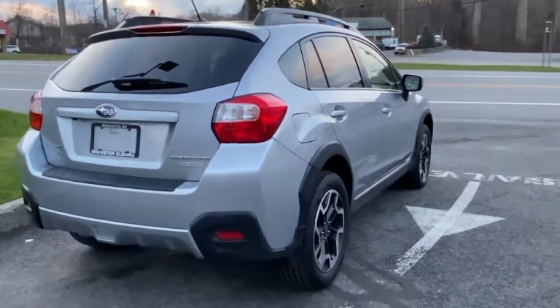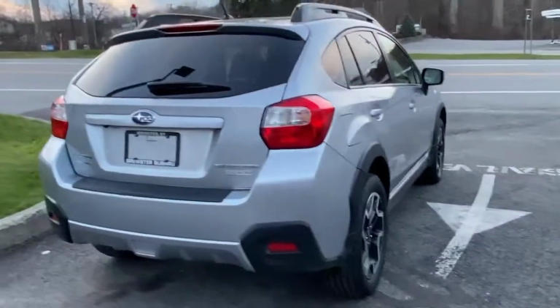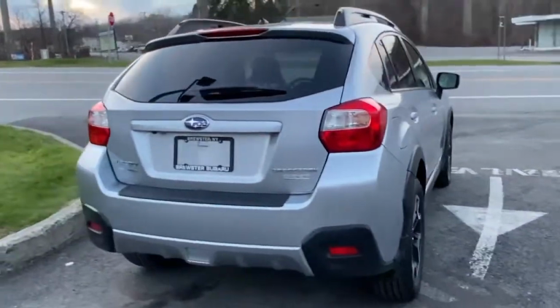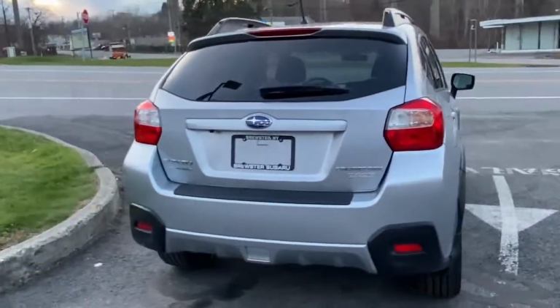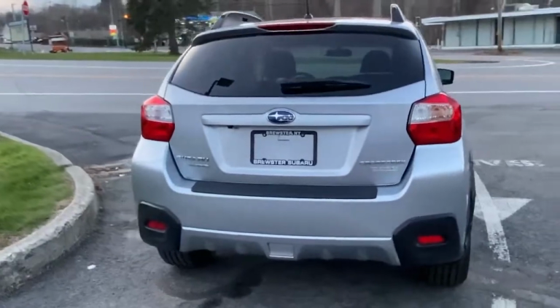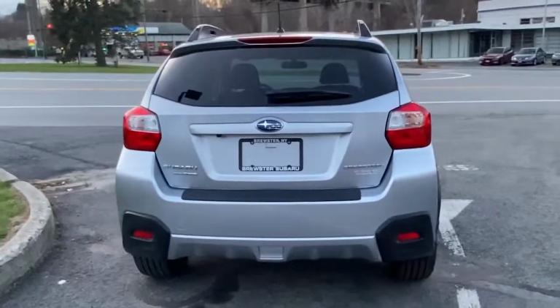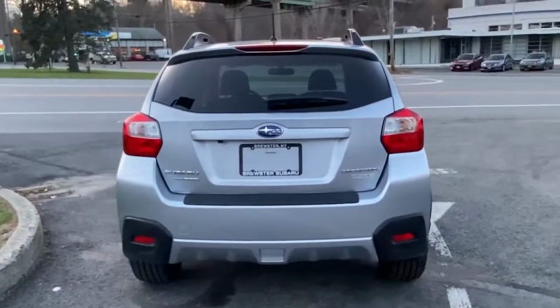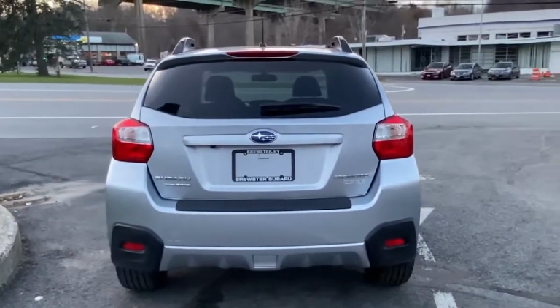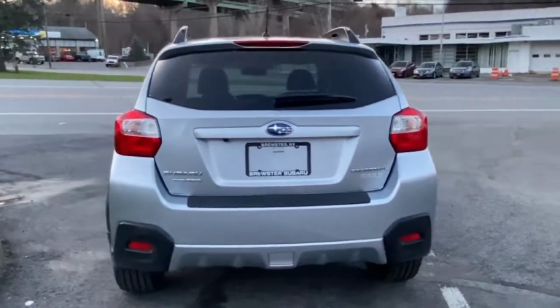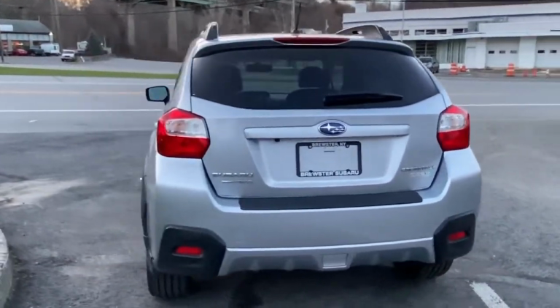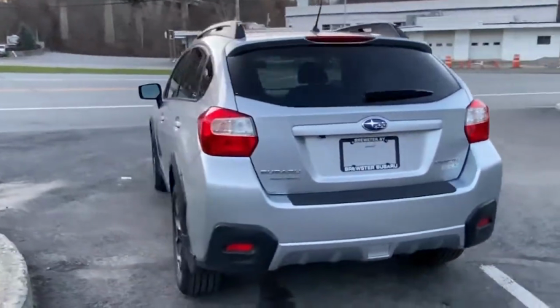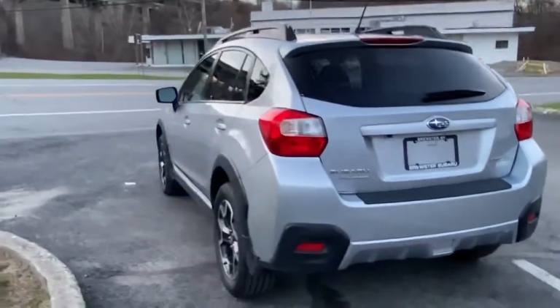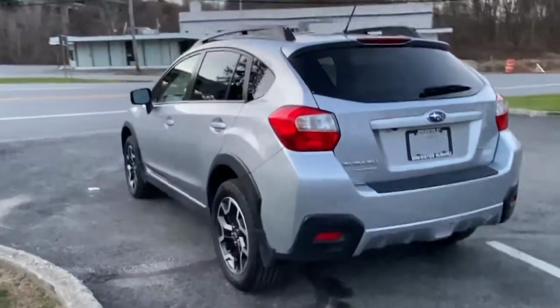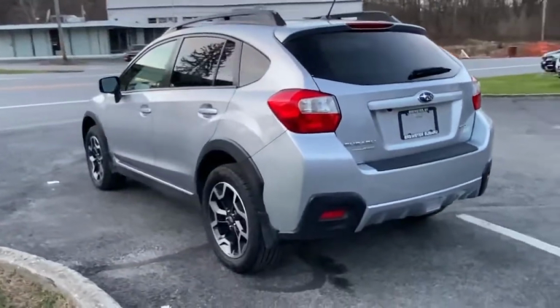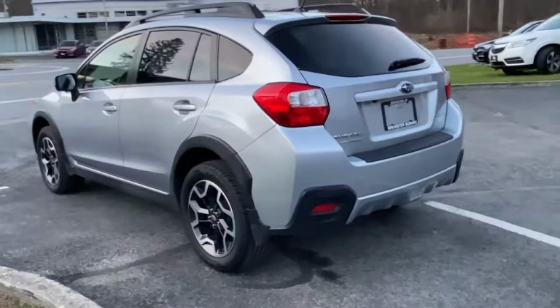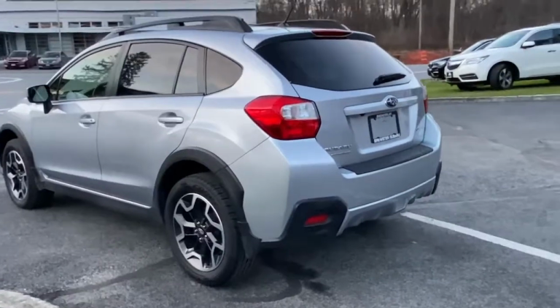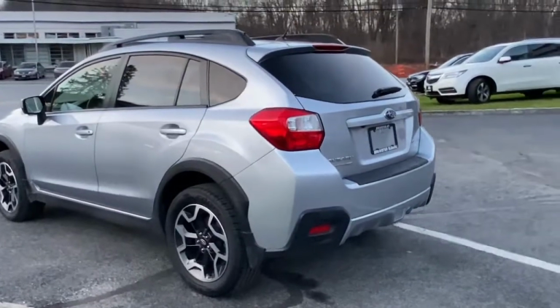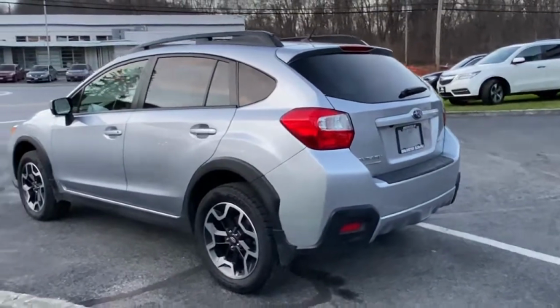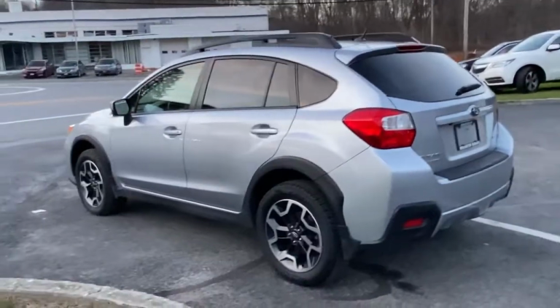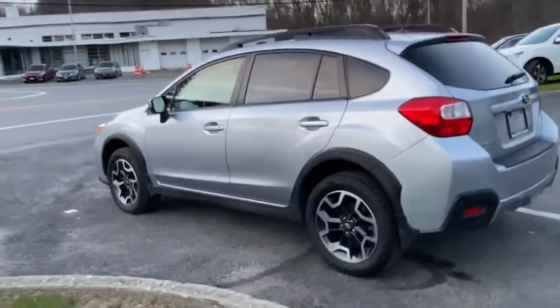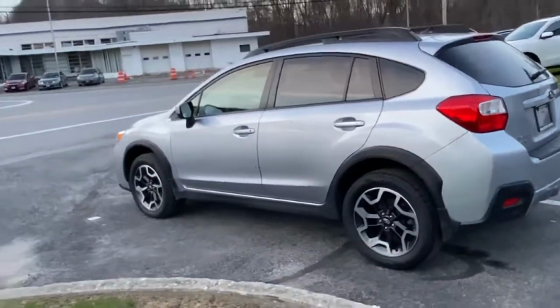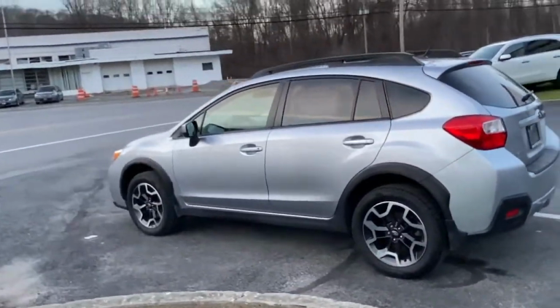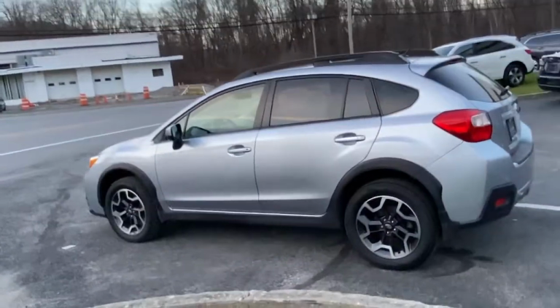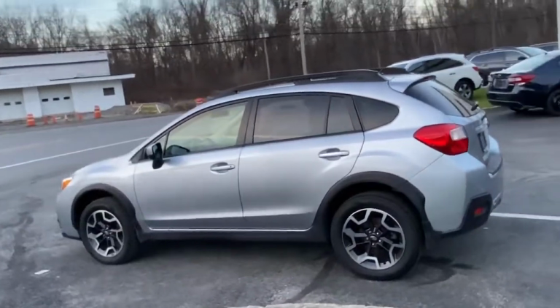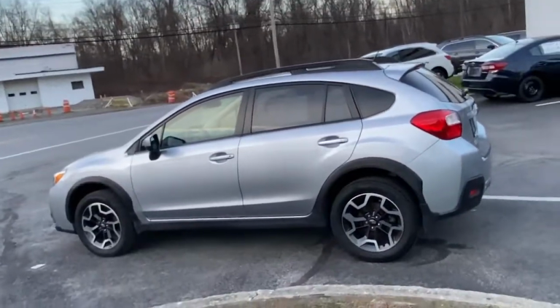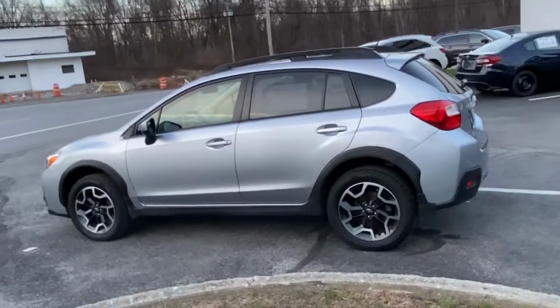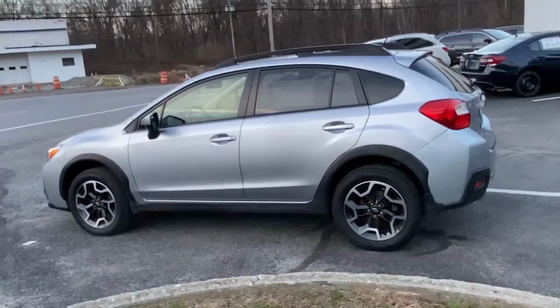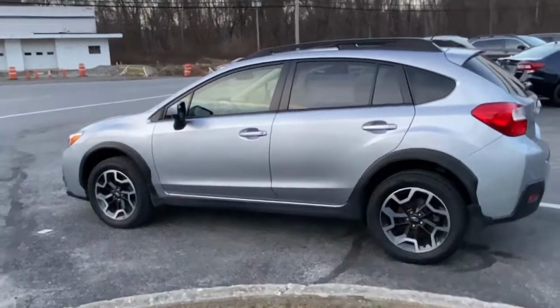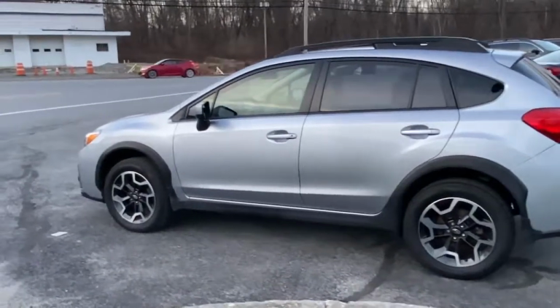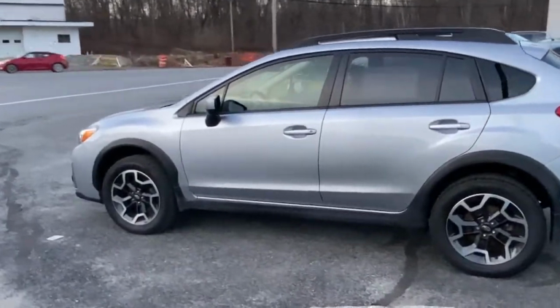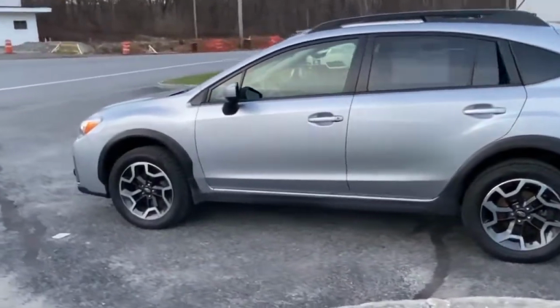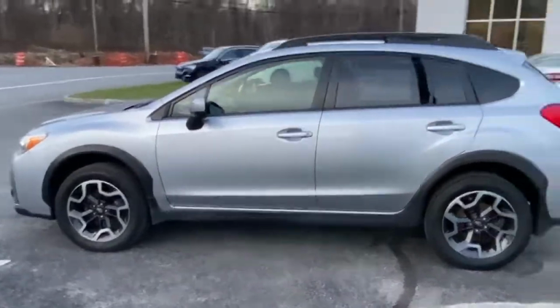This all-wheel drive compact crossover gives you the advantages of an SUV, but drives like a comfortable sedan. Get the features you want at an affordable price in this well-appointed Crosstrek. Come in for a fun and easy test drive — our team will make it the best part of your day.